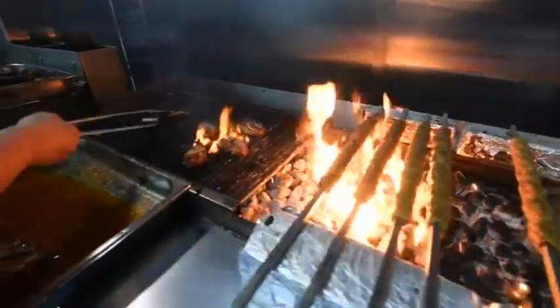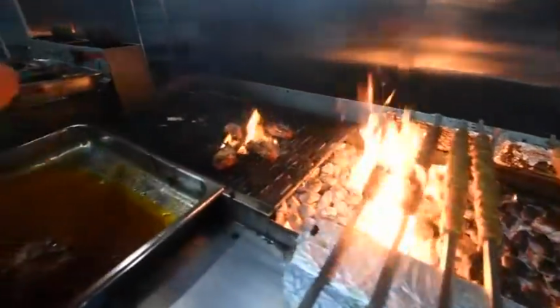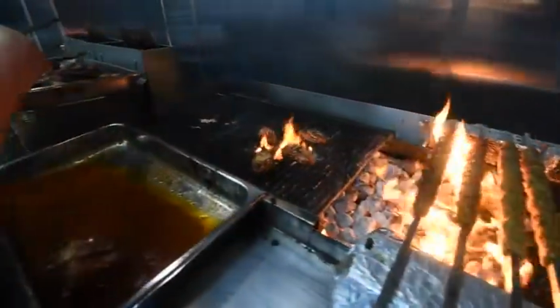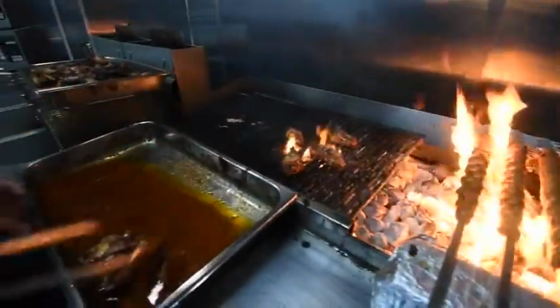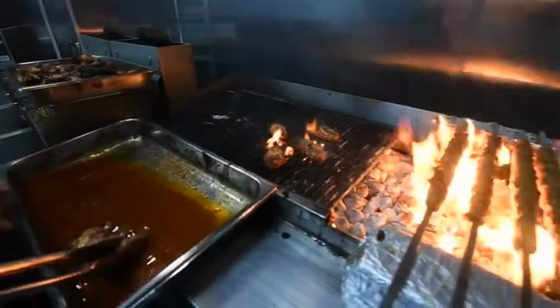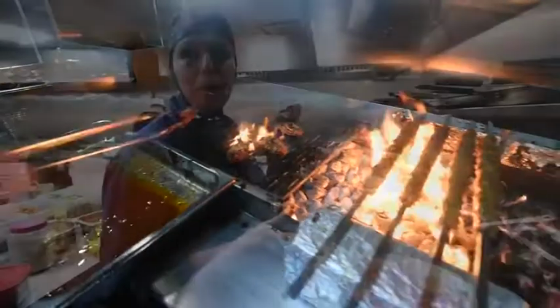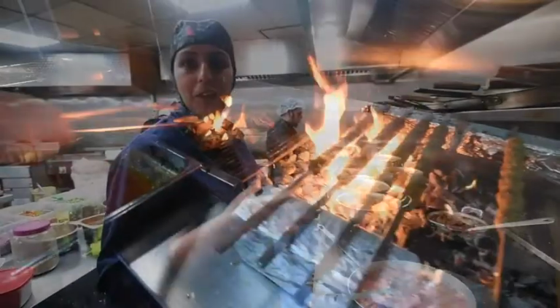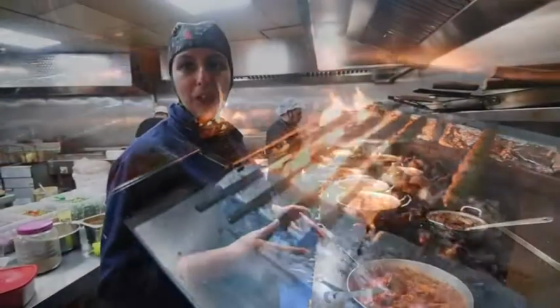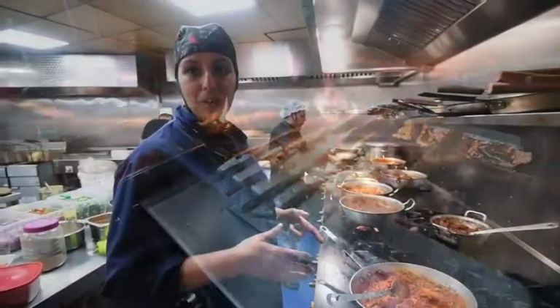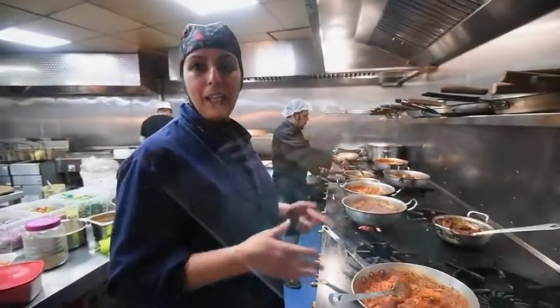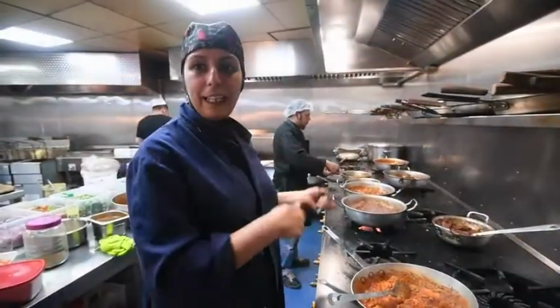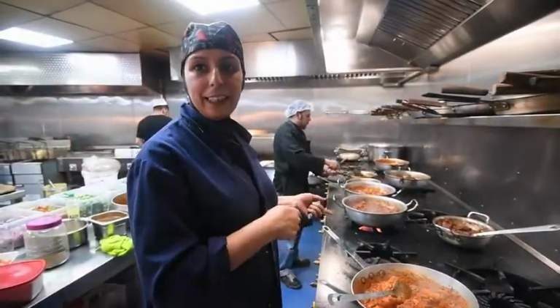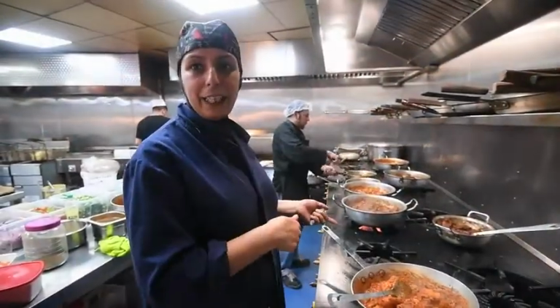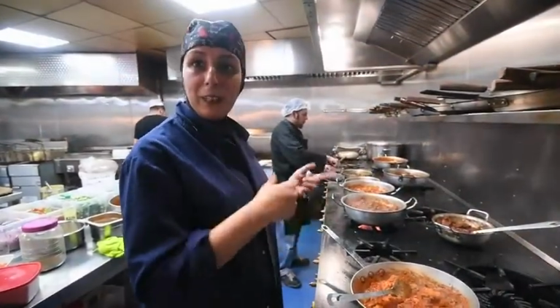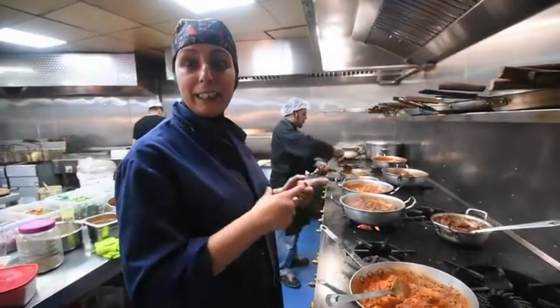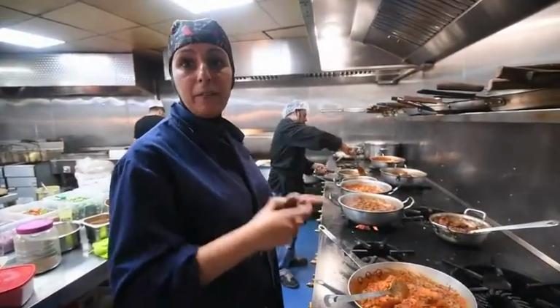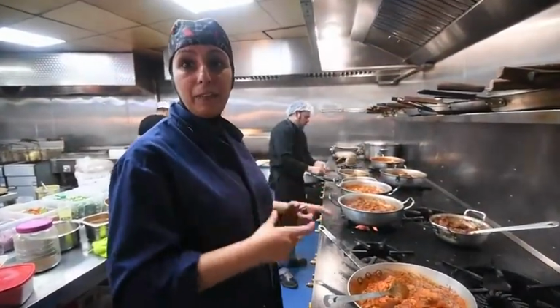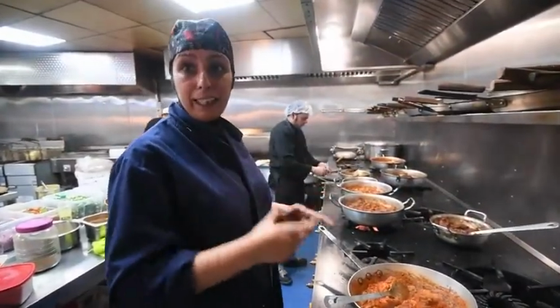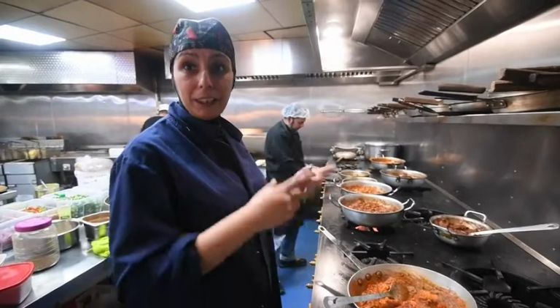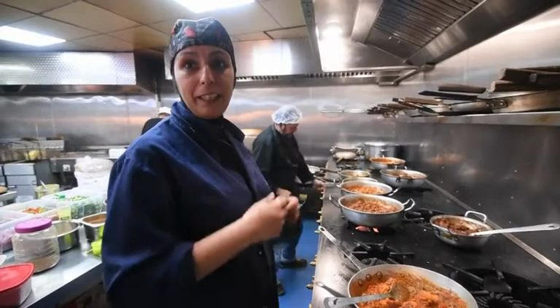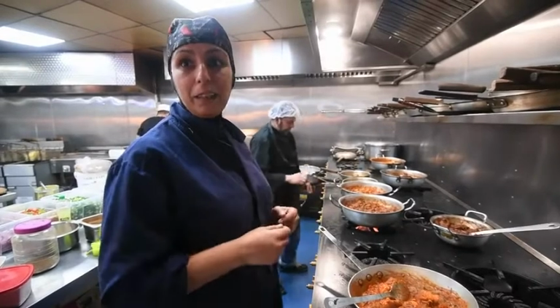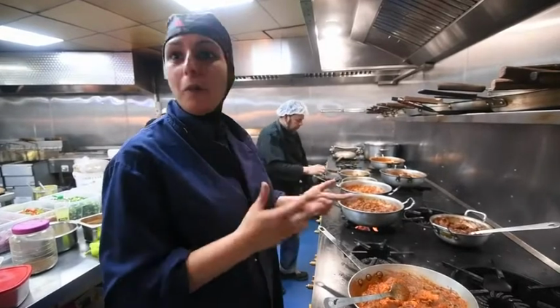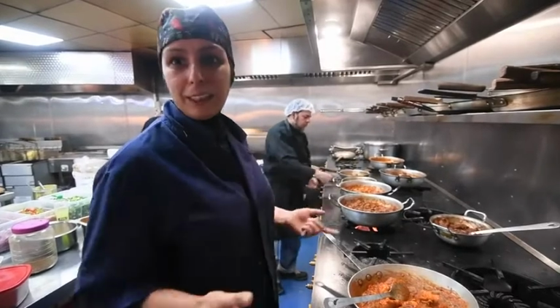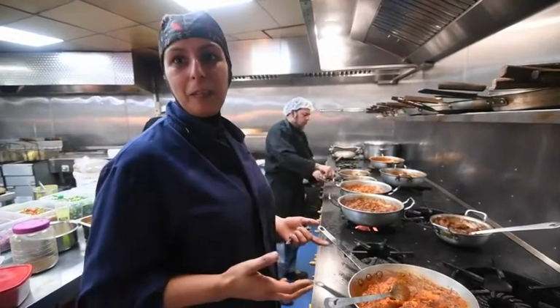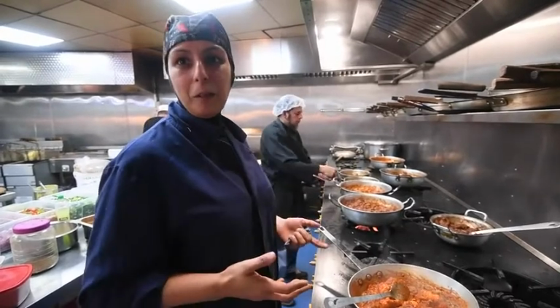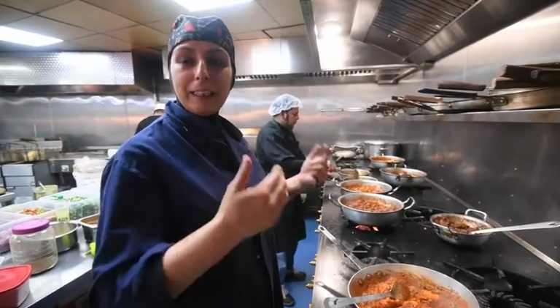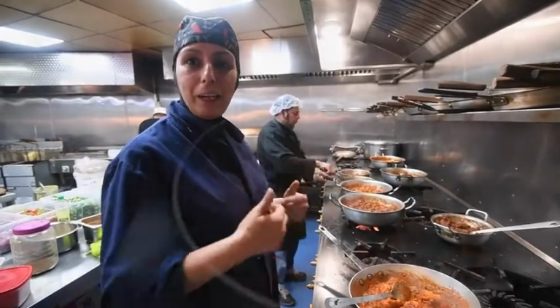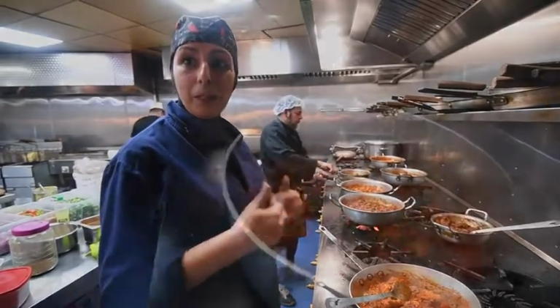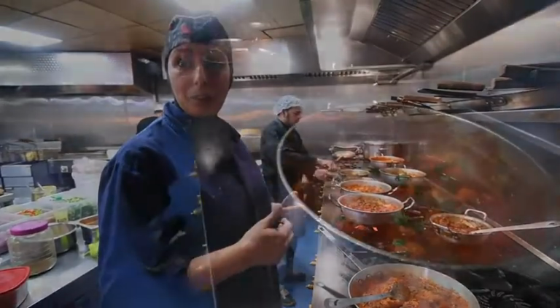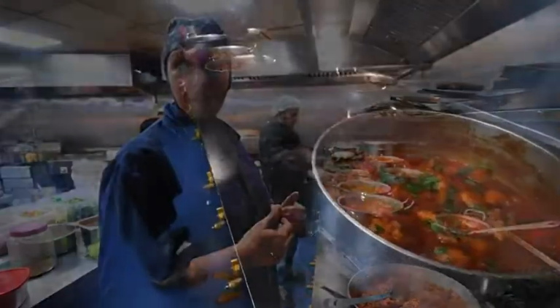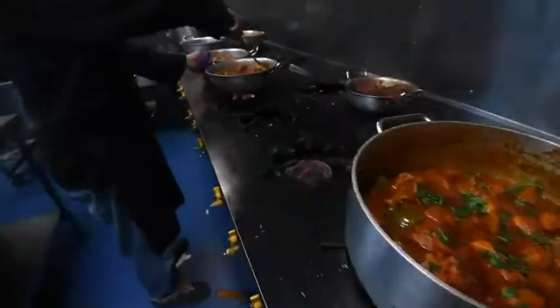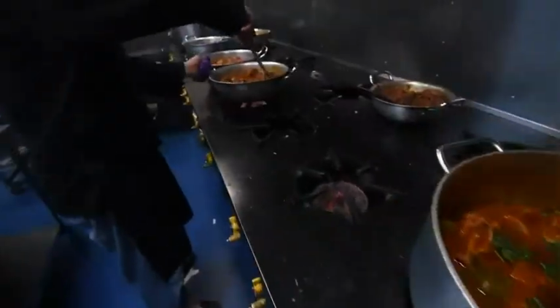So you cannot go into another restaurant and get the same taste or the same flavour that you'll get here. No one else is doing it because they're our own personal recipes.